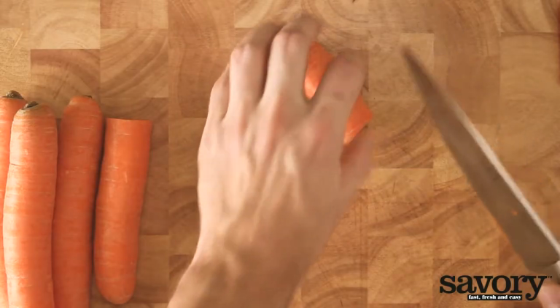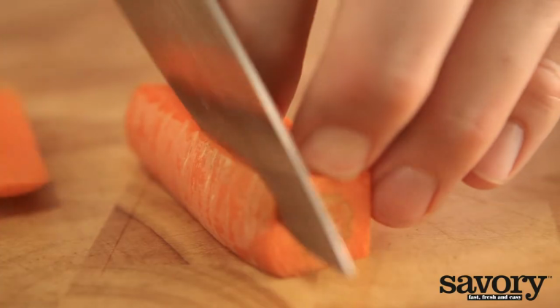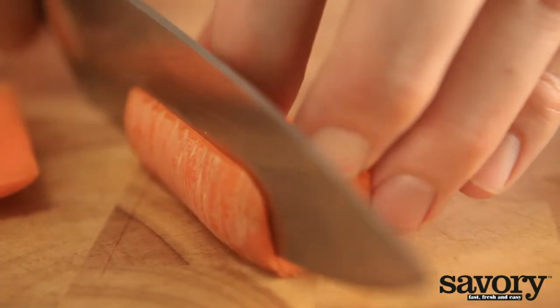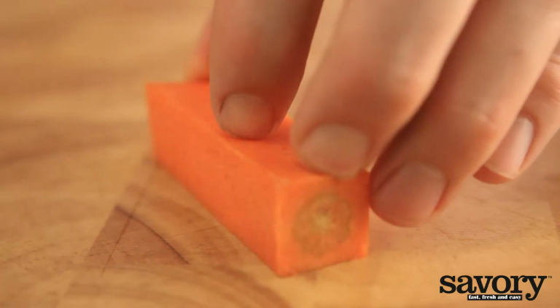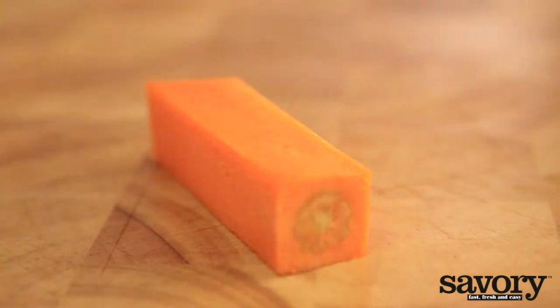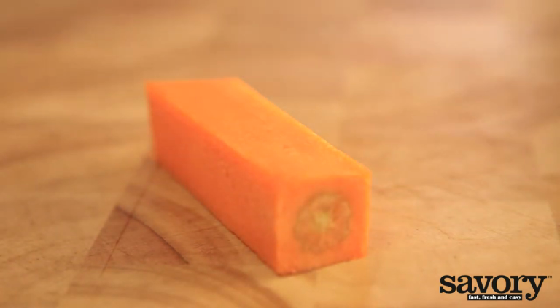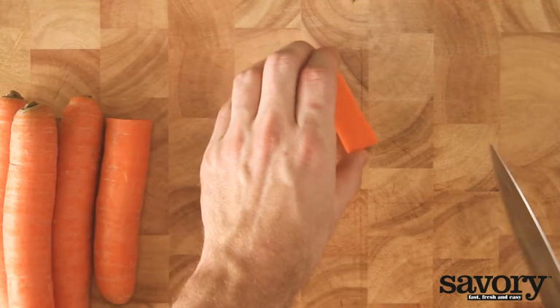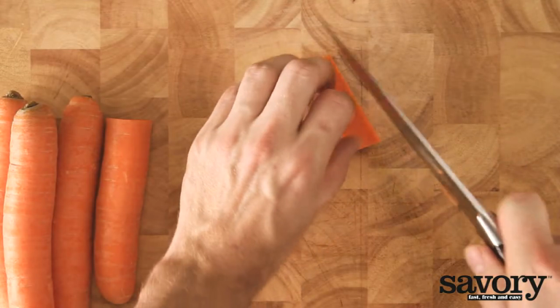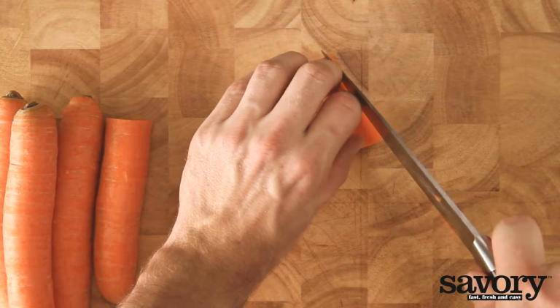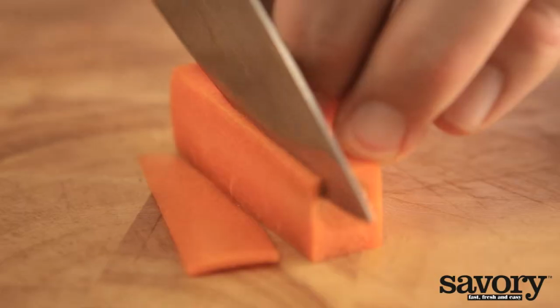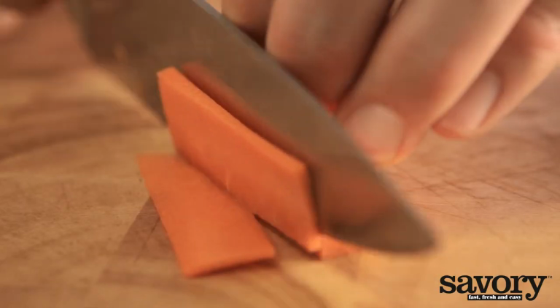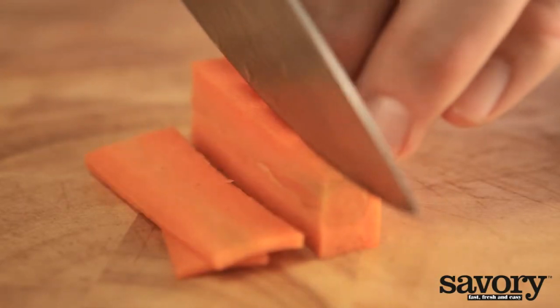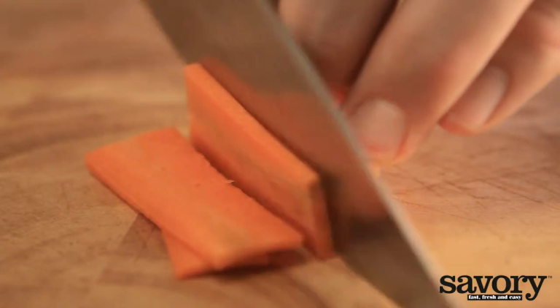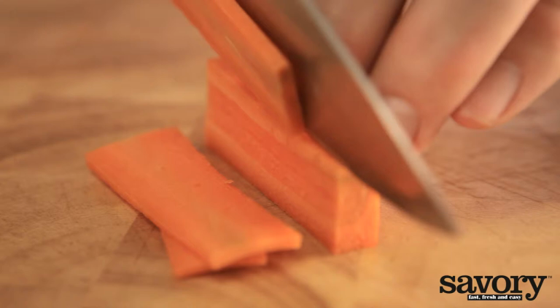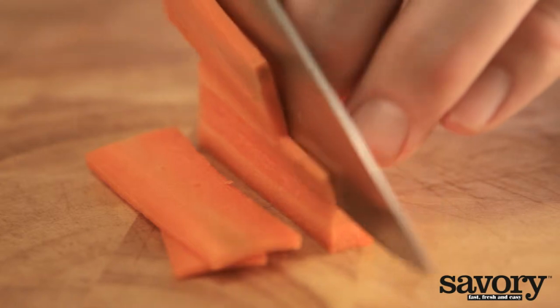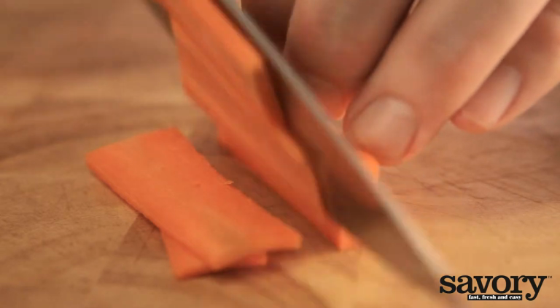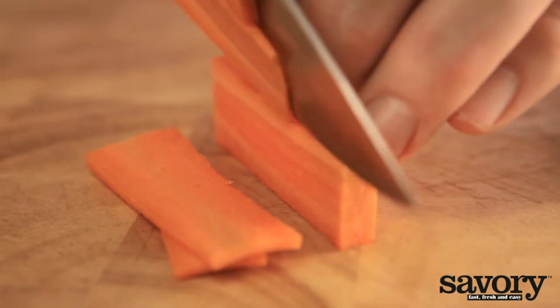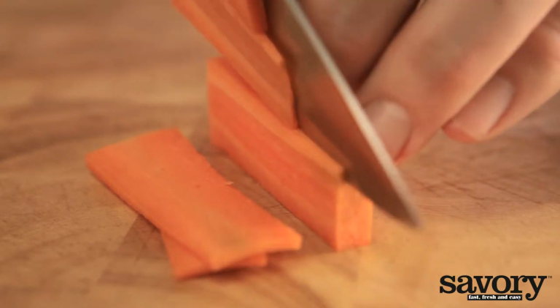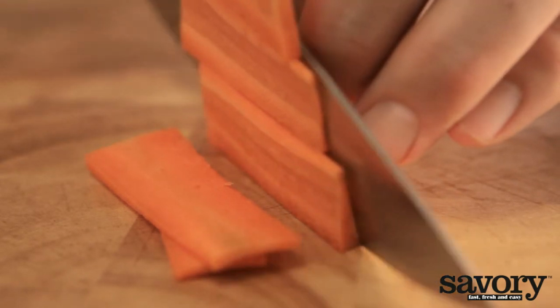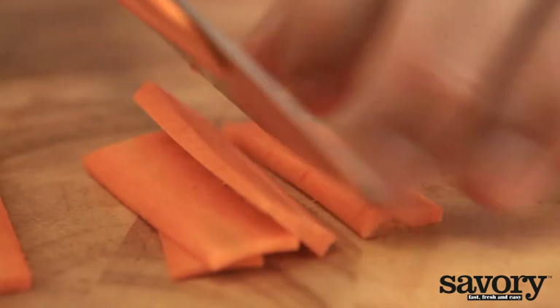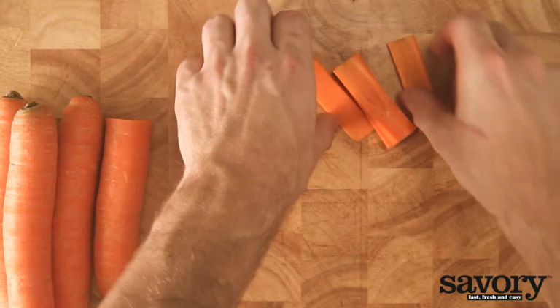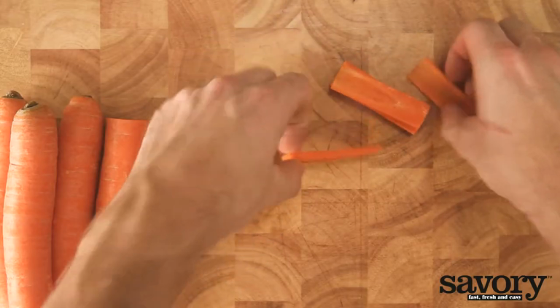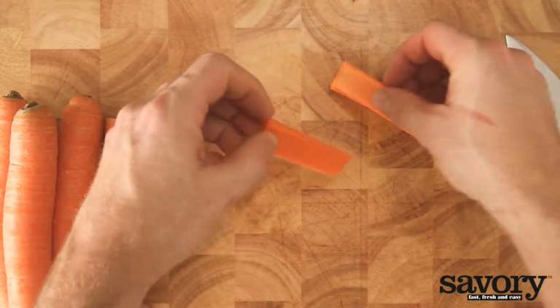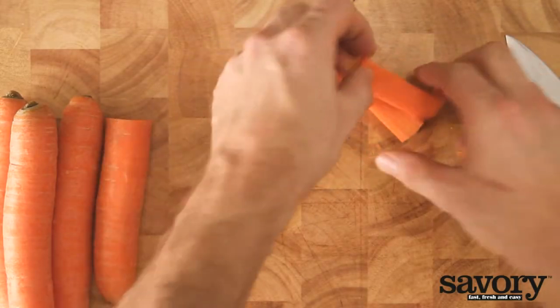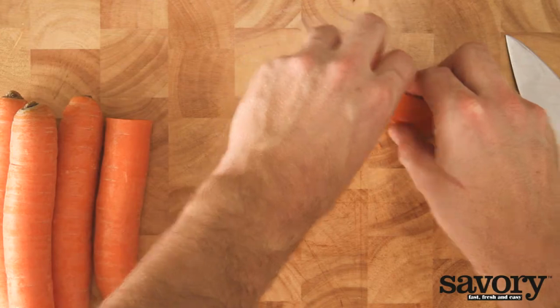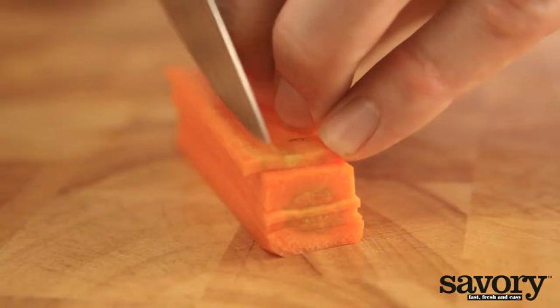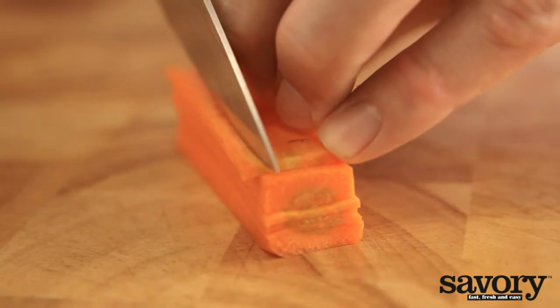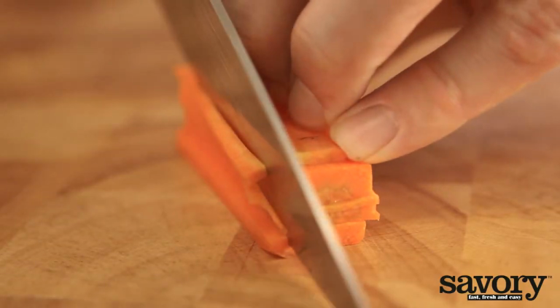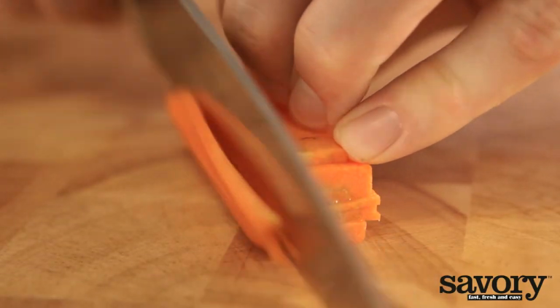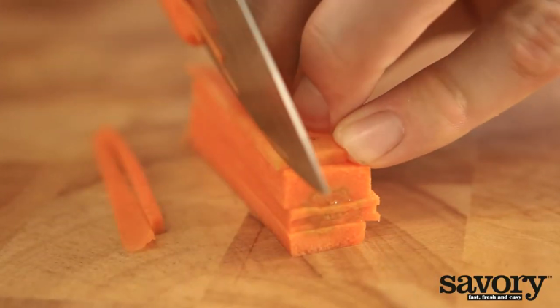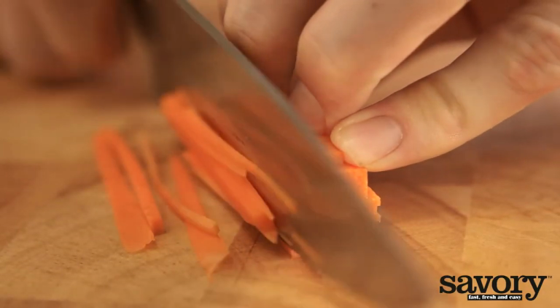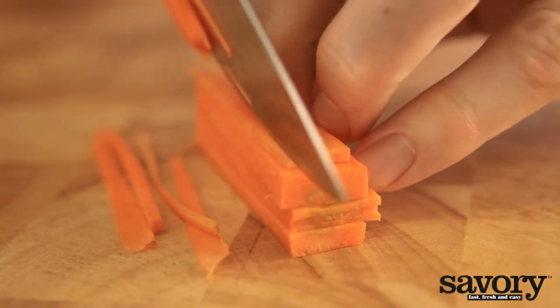Next, cut these pieces lengthwise into equal sized strips. Hold the knife against your knuckles and curl your fingers under to prevent cutting your fingertips. Stack the flat strips on top of each other, then cut through the stack to create matchsticks.